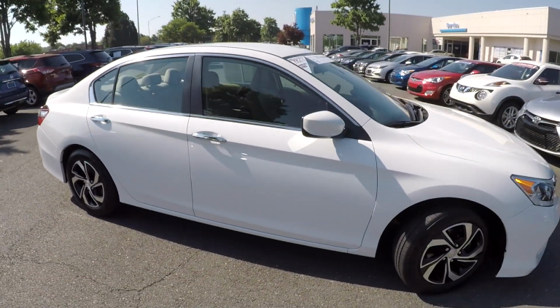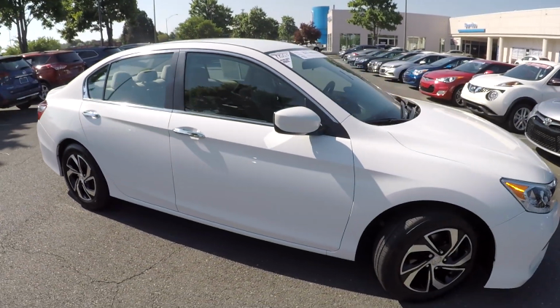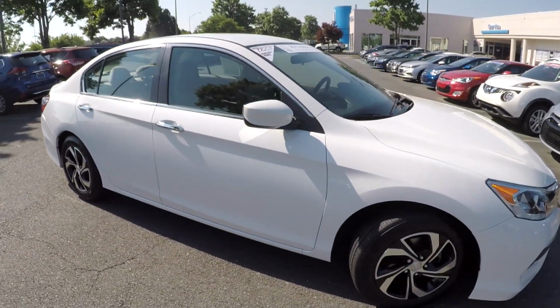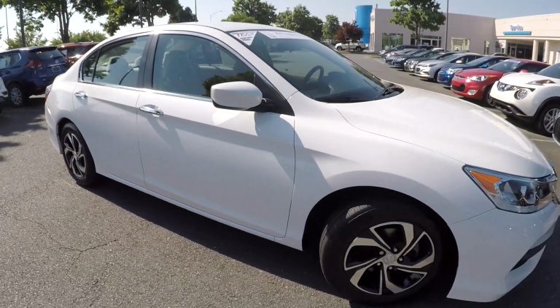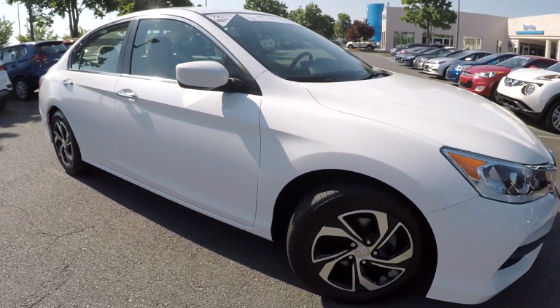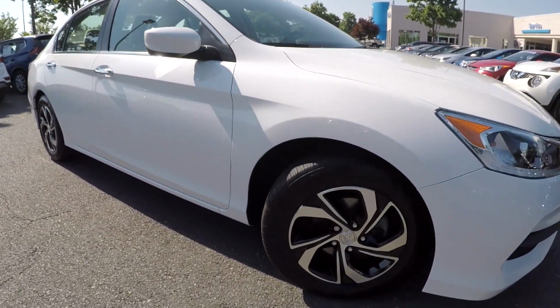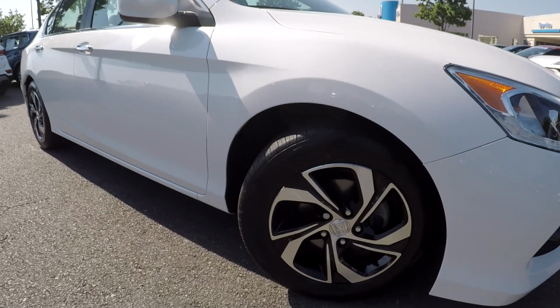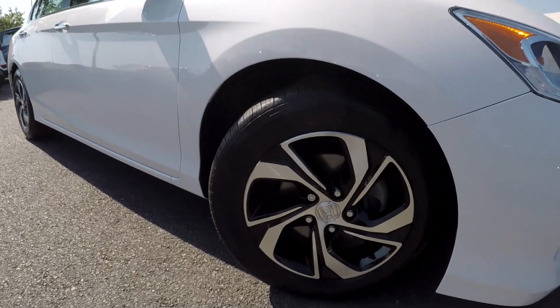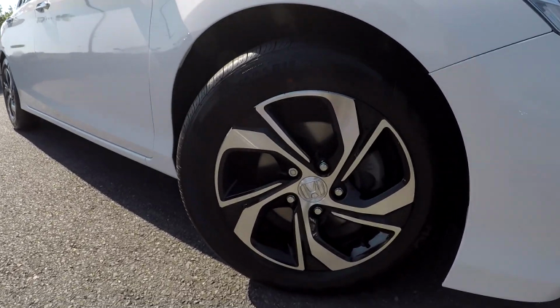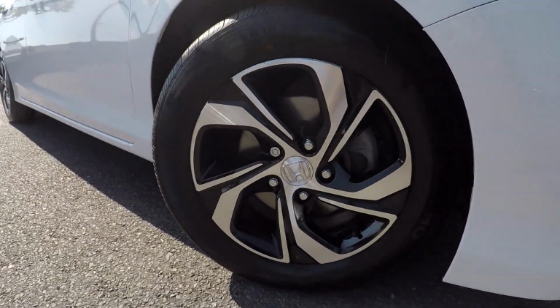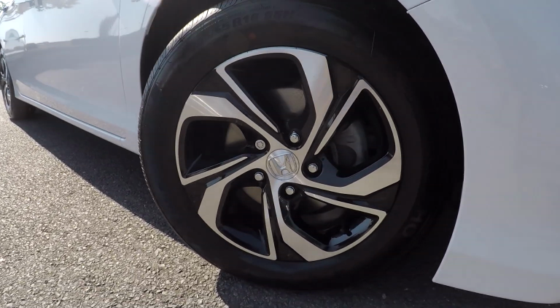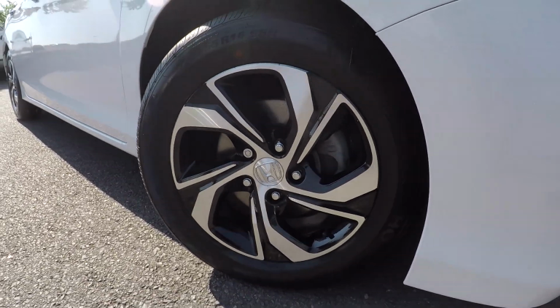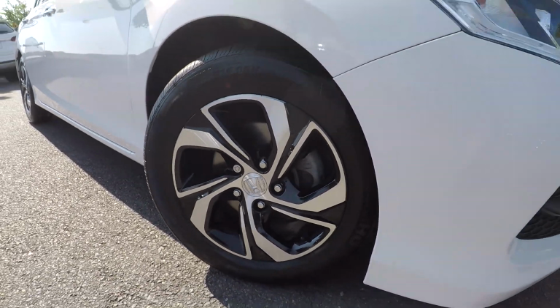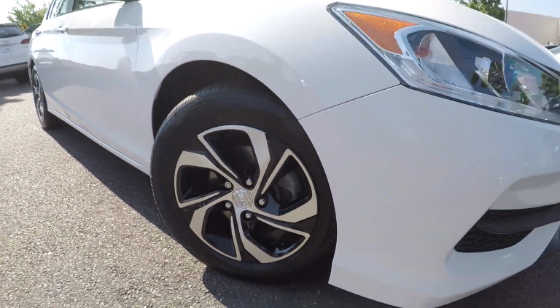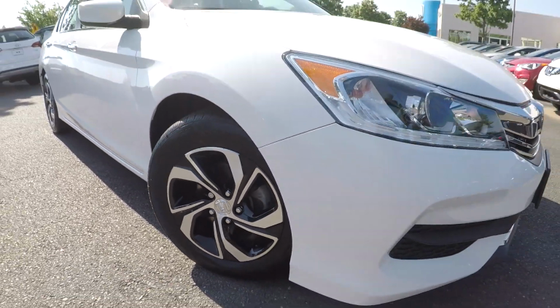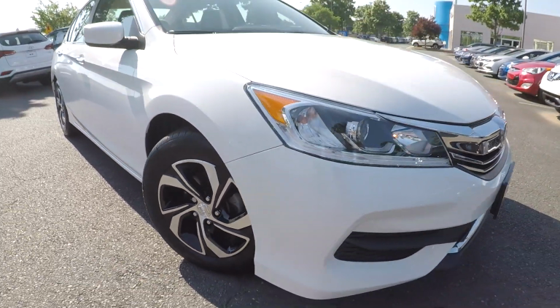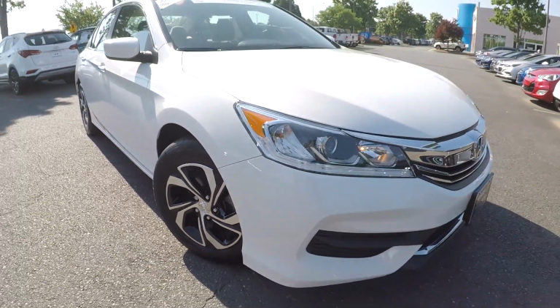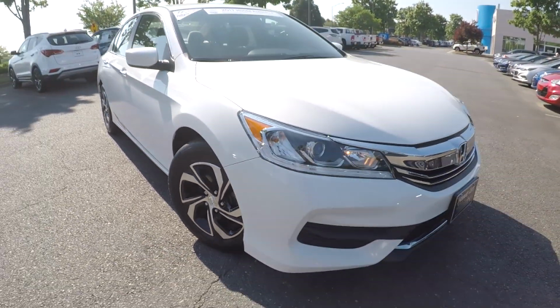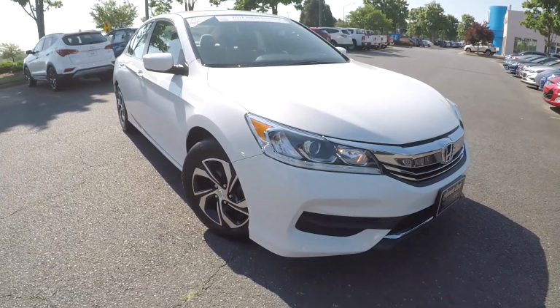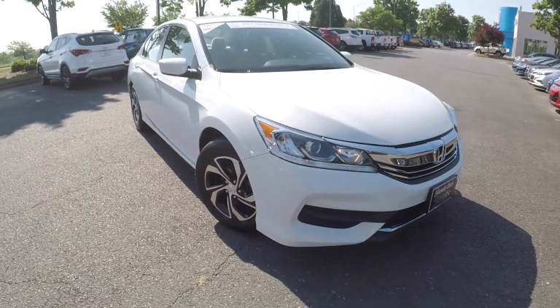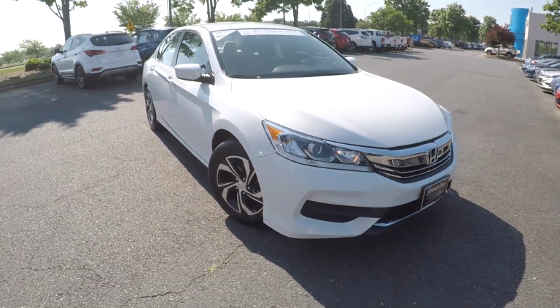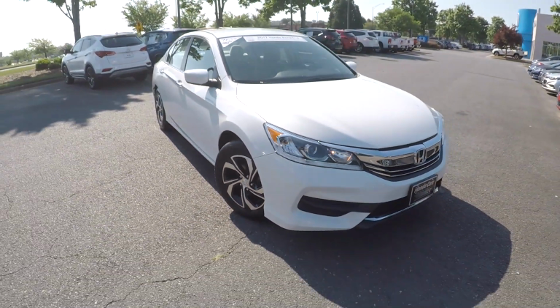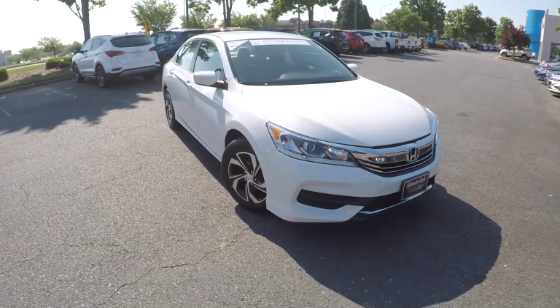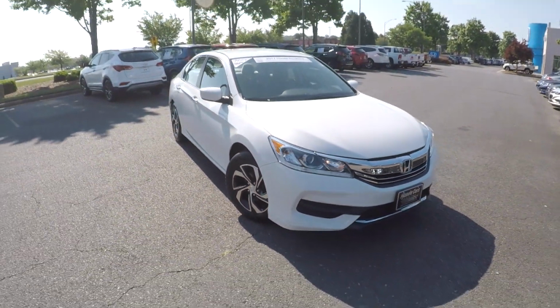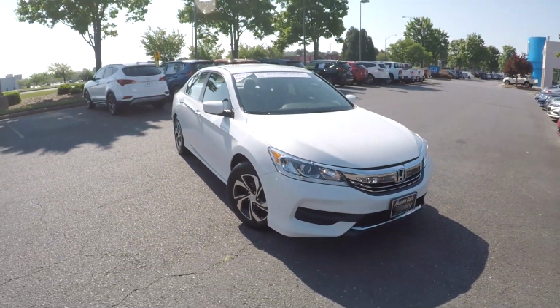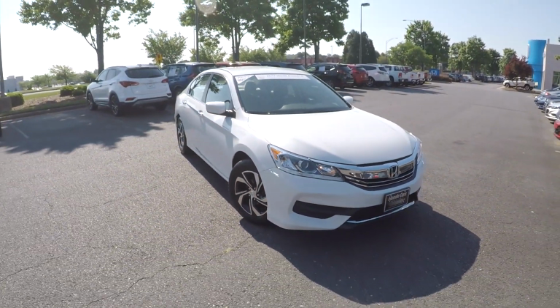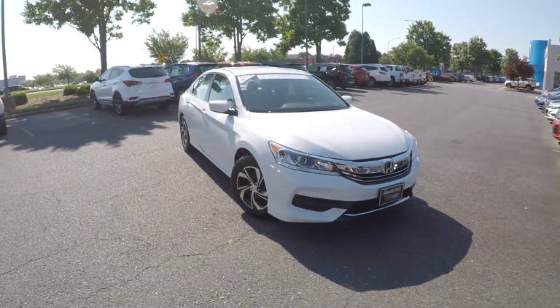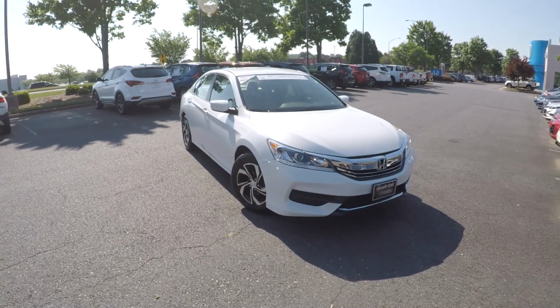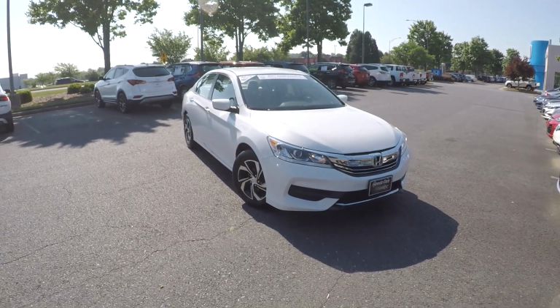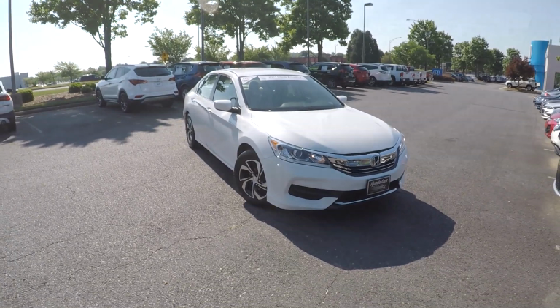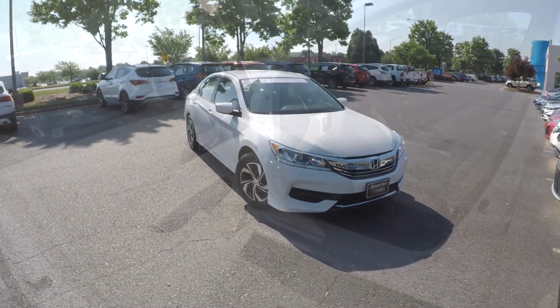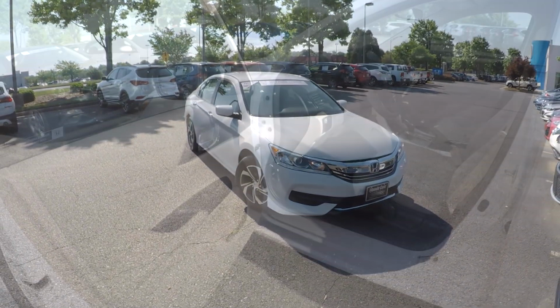You can also come down here and see that you're going to have black and chrome alloy wheels. LED lights will be up here in the front. Just going to go in and check out the interior now.